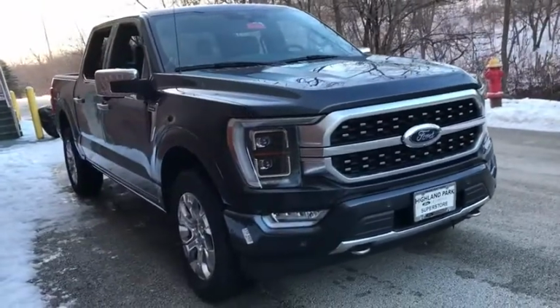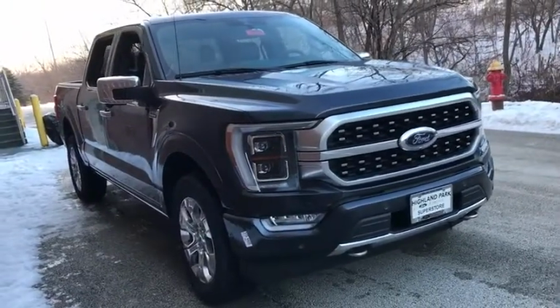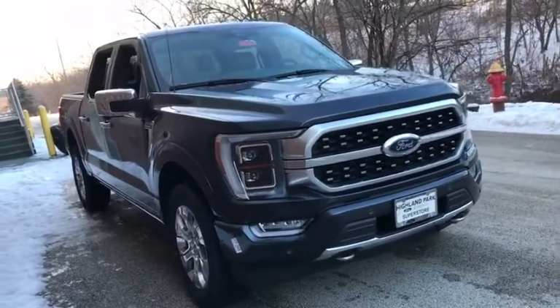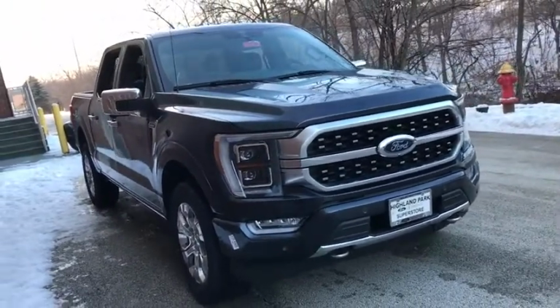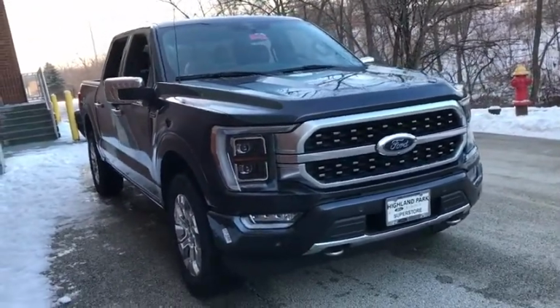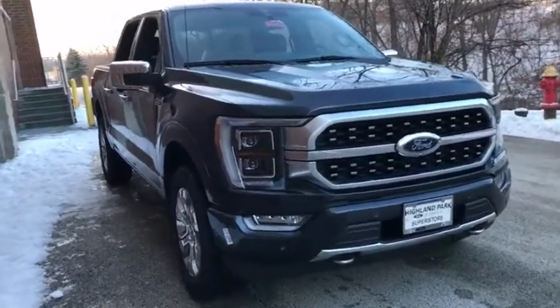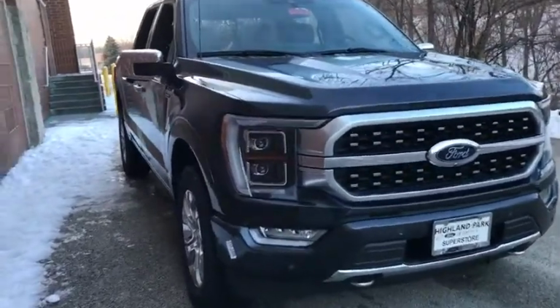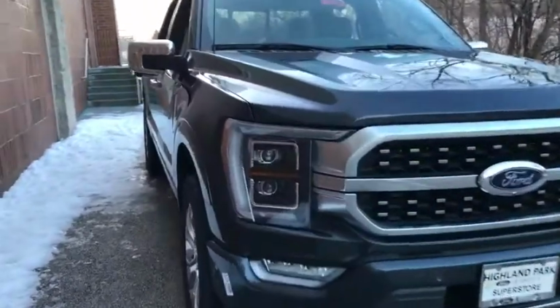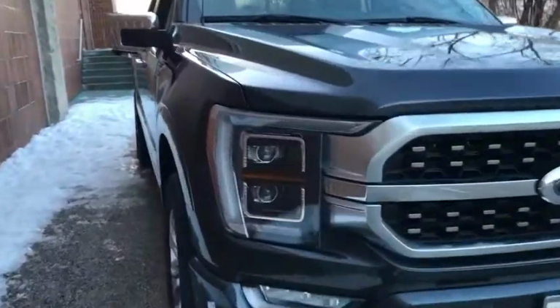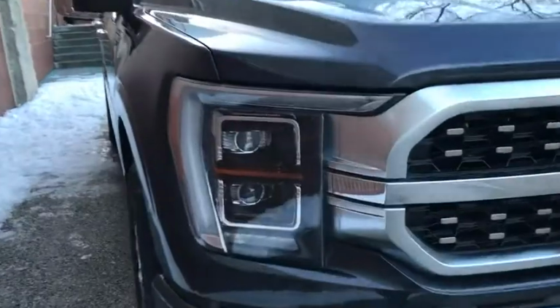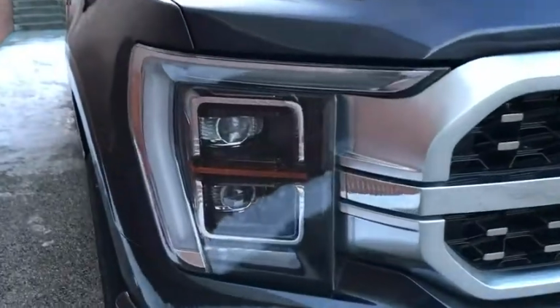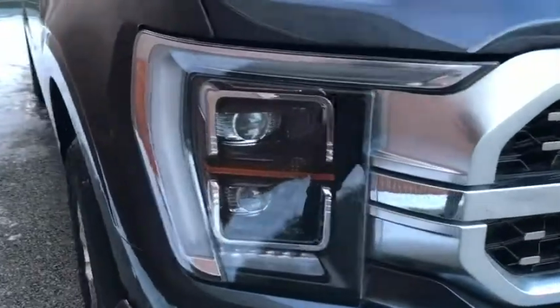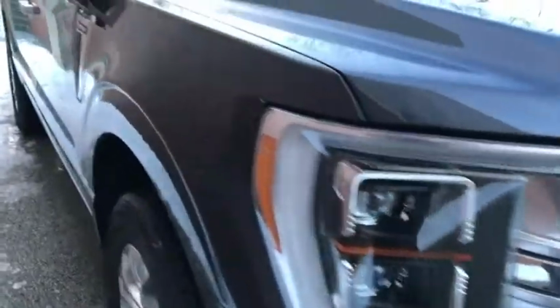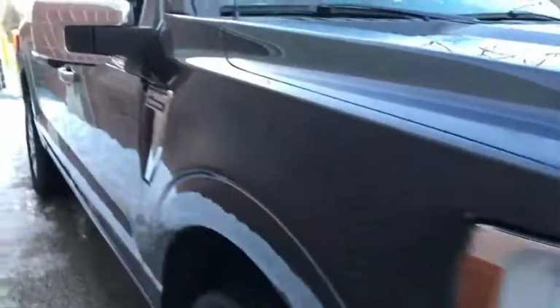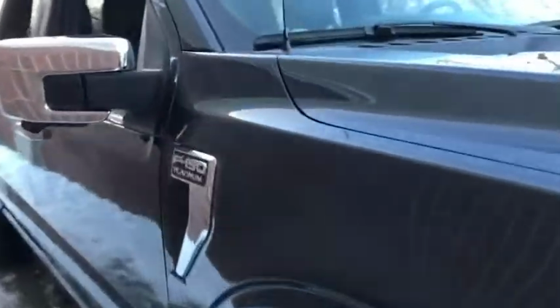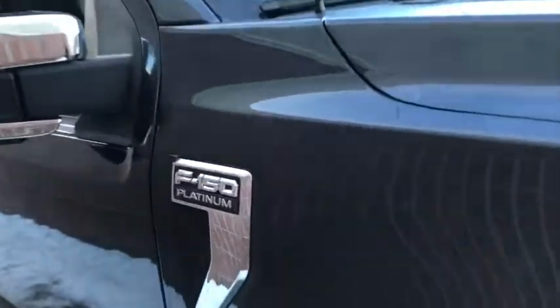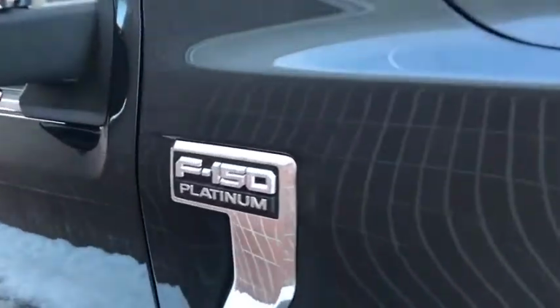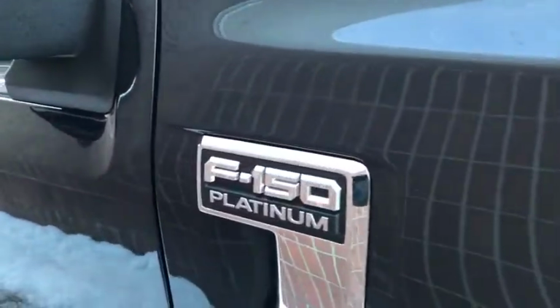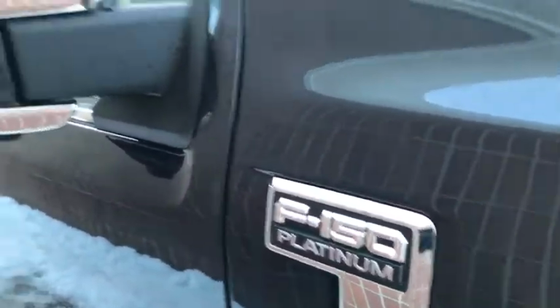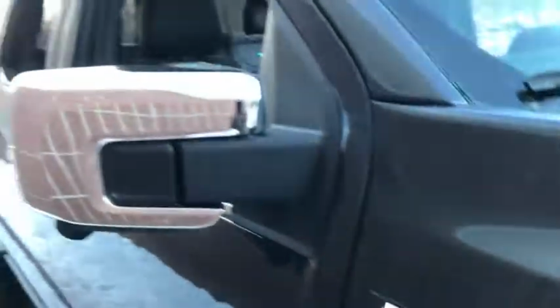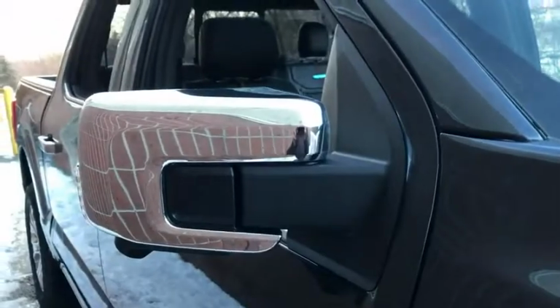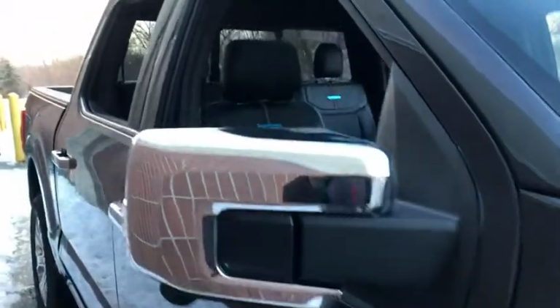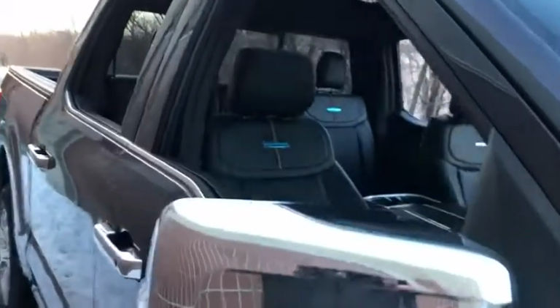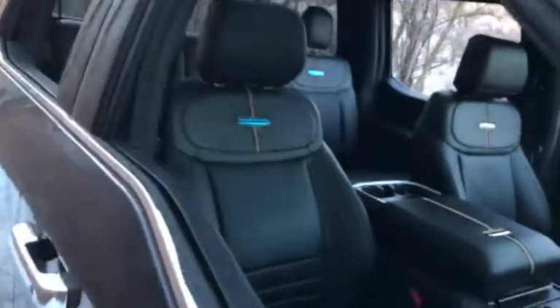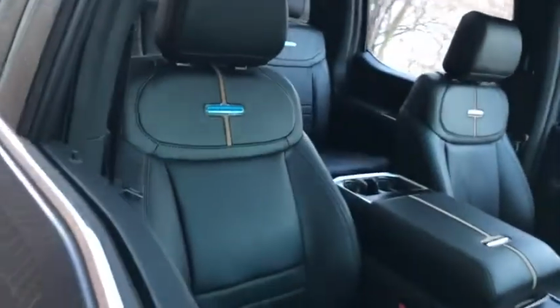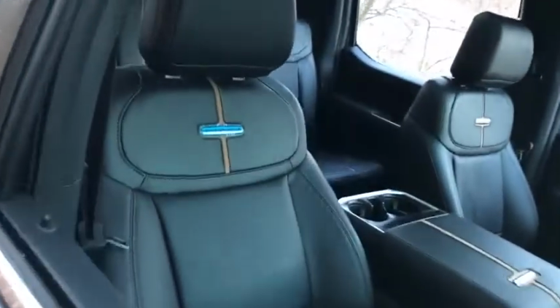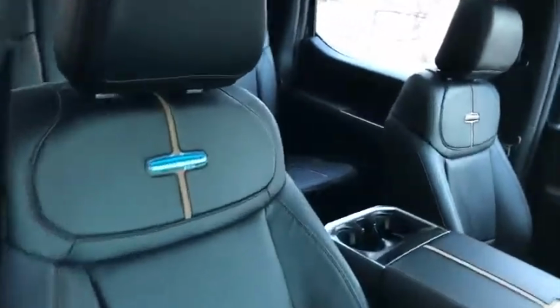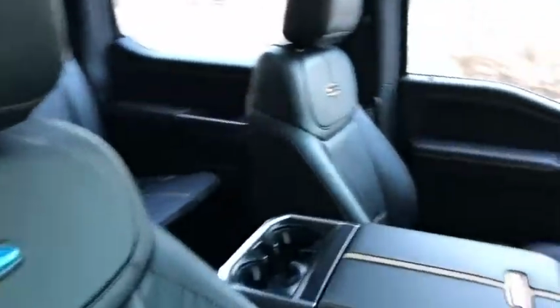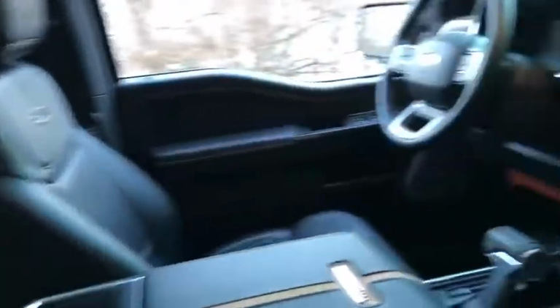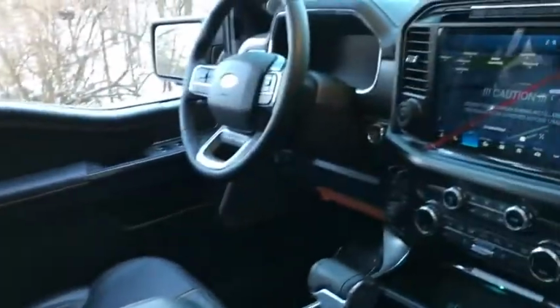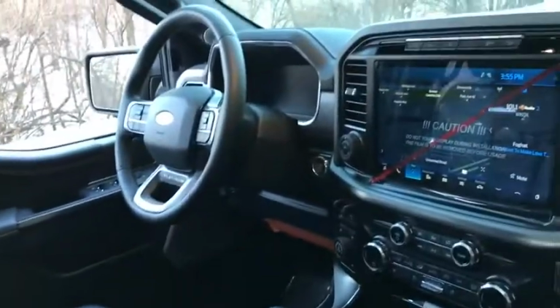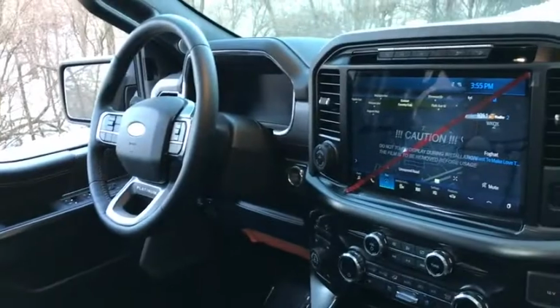Here are some of this vehicle's great options: backup camera, keyless entry, traction control, stability control, lane departure warning, navigation system, remote engine start, anti-lock braking system, tow hitch, and steering wheel audio controls.